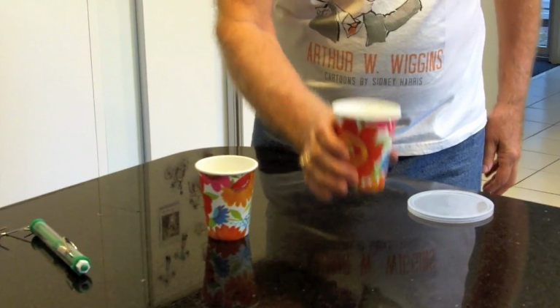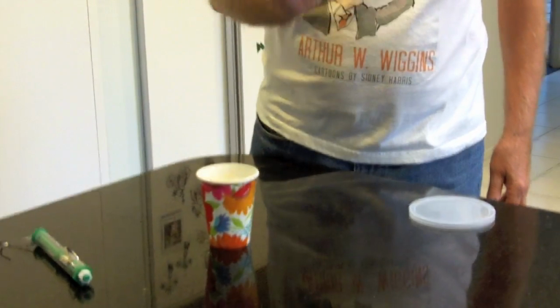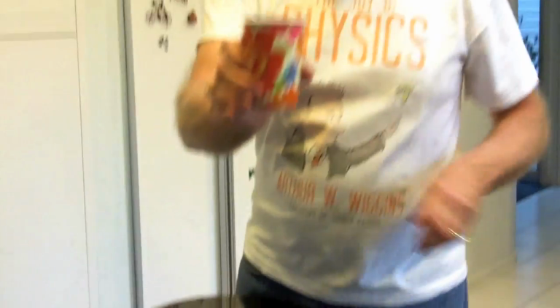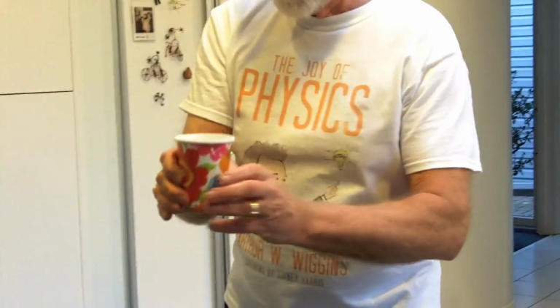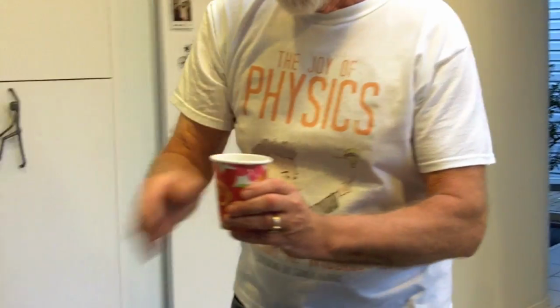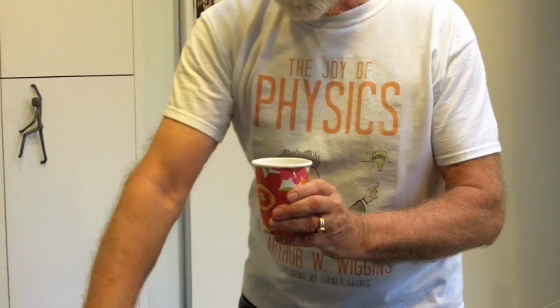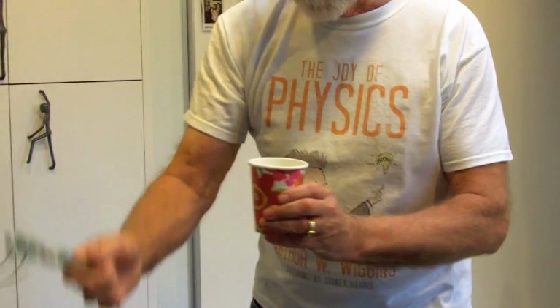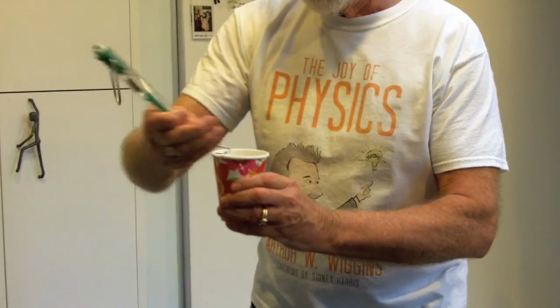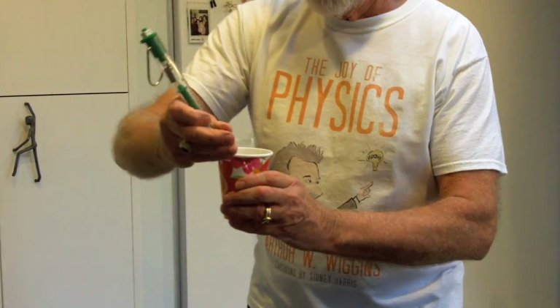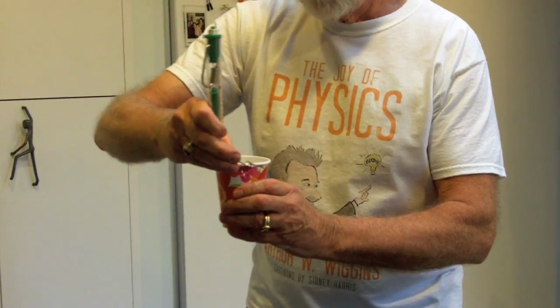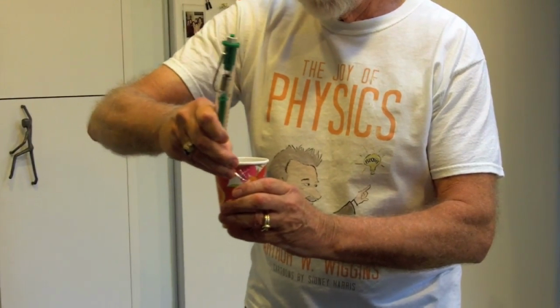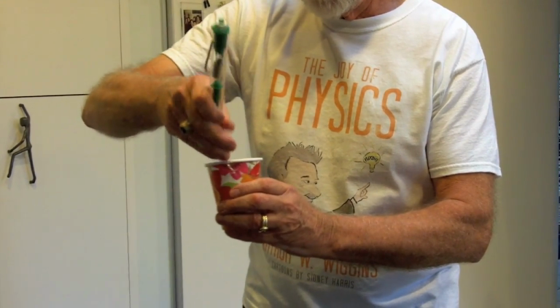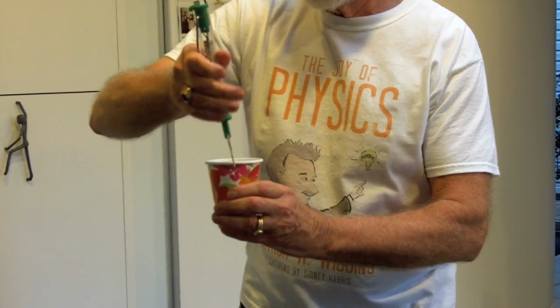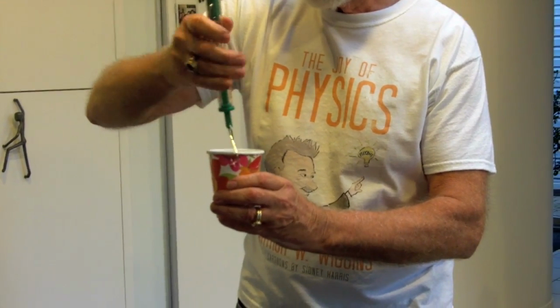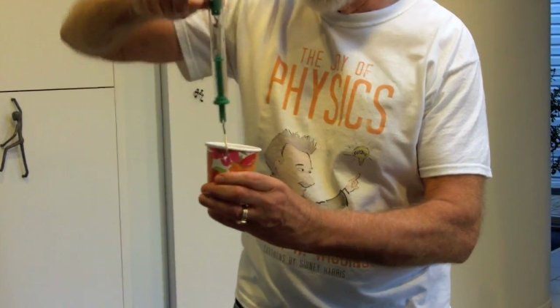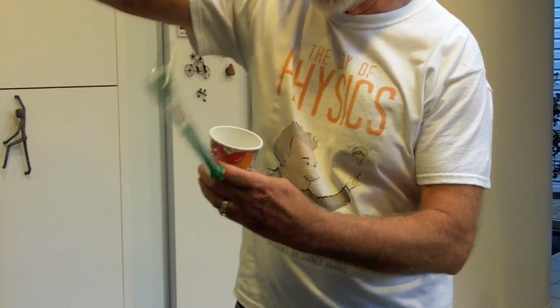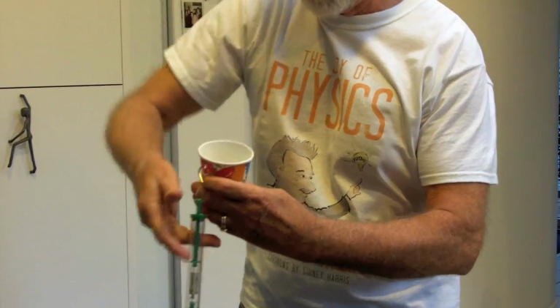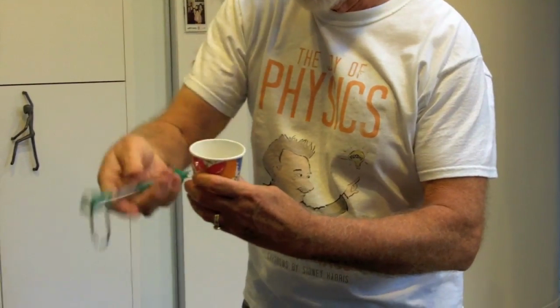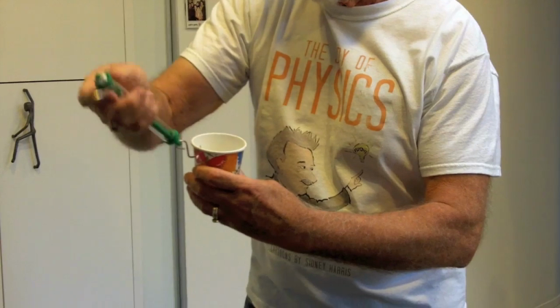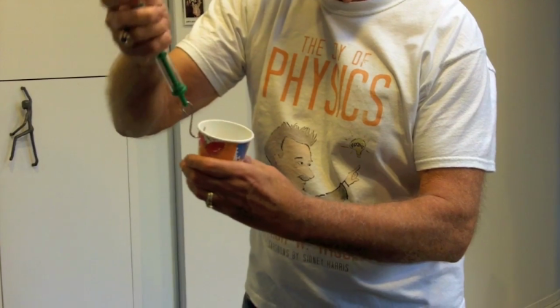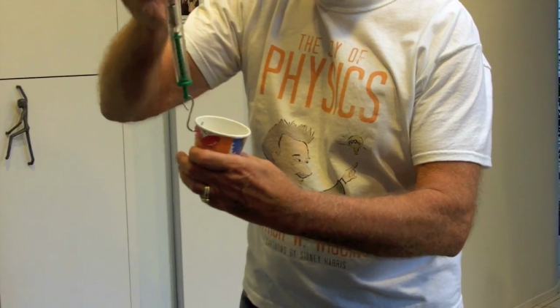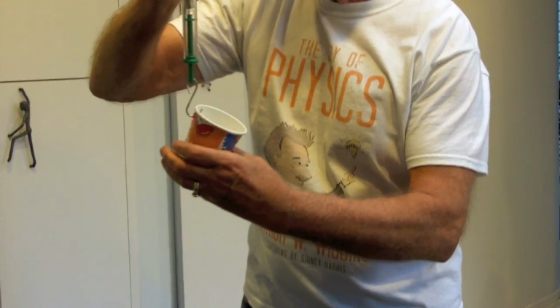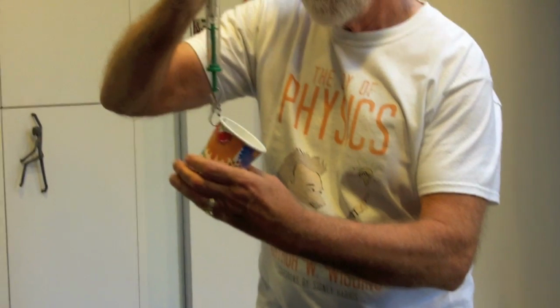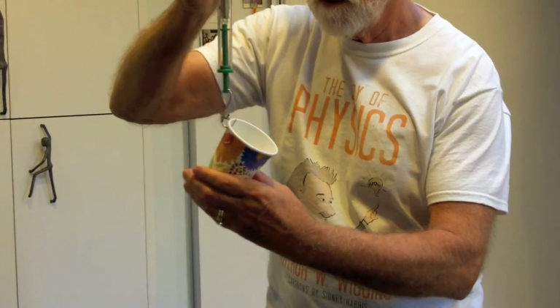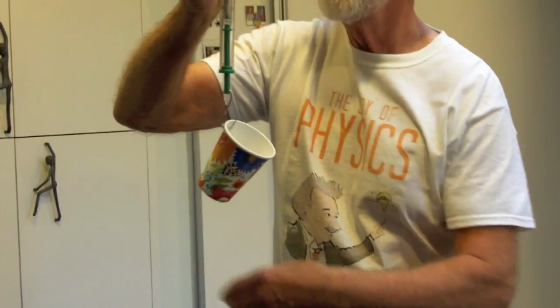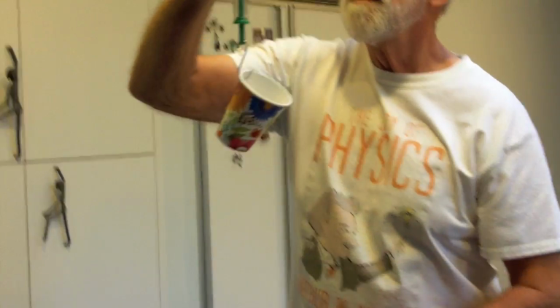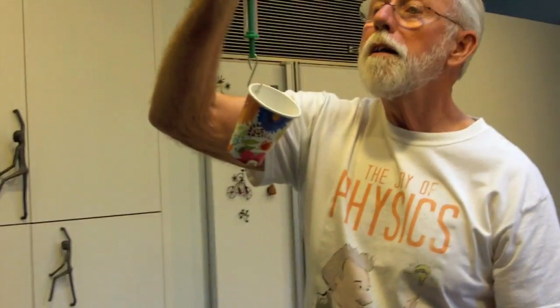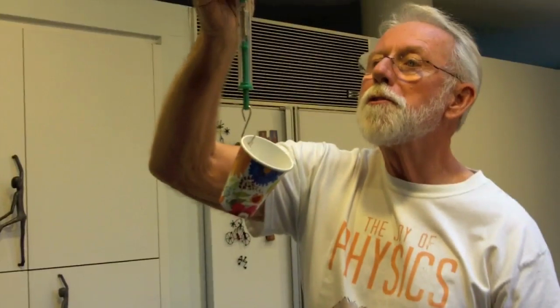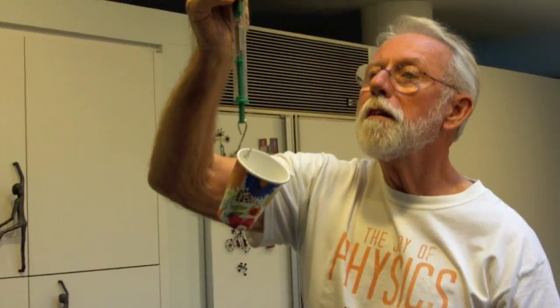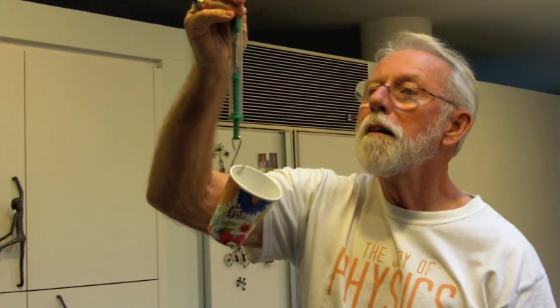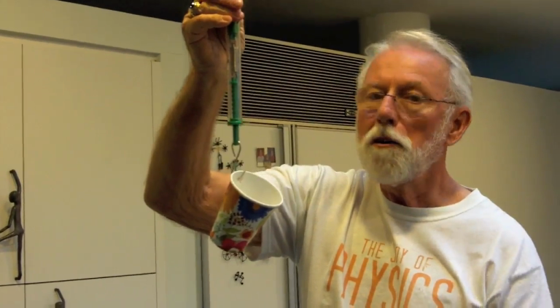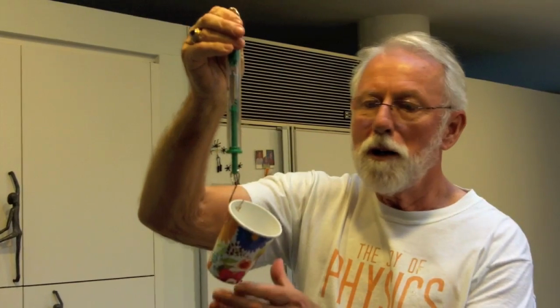In this cup, I have 100 grams of water, which I measured earlier. I'll try not to spill it. And here's 100 grams of water.